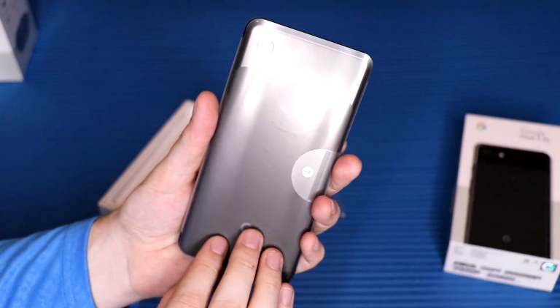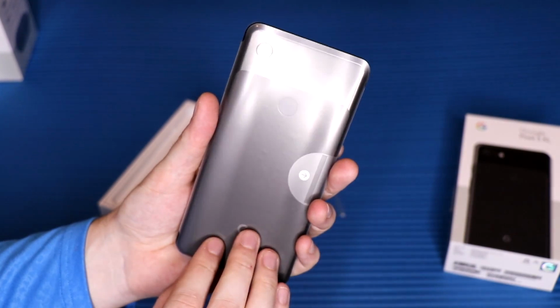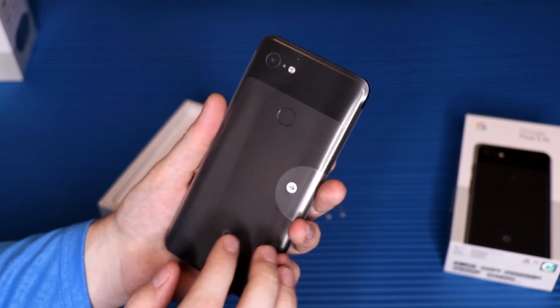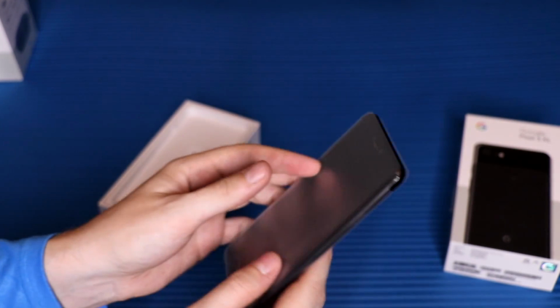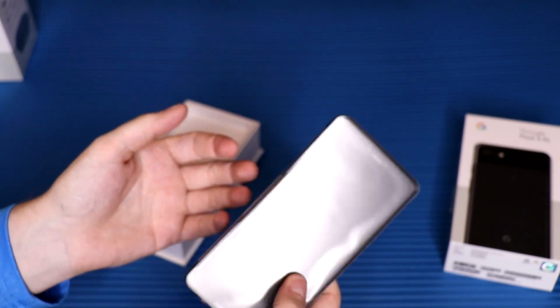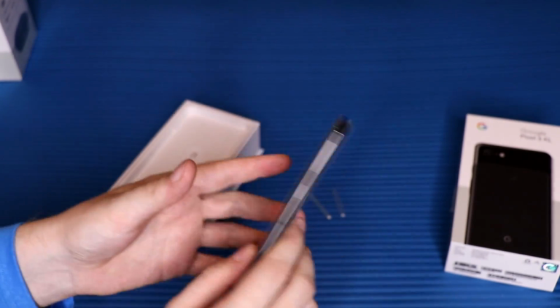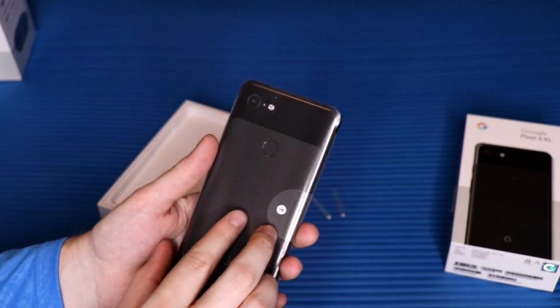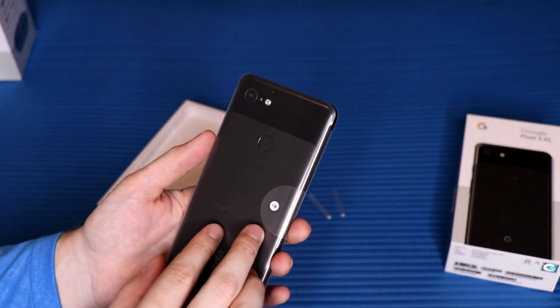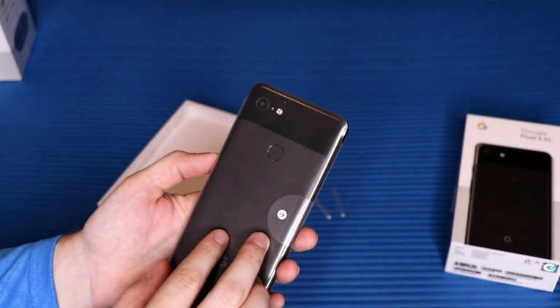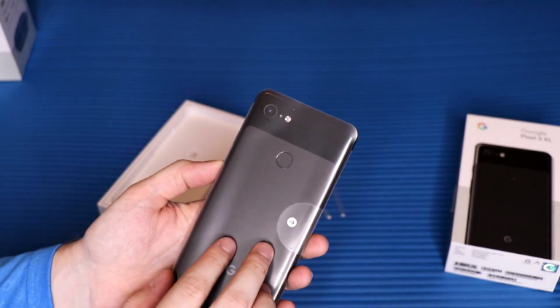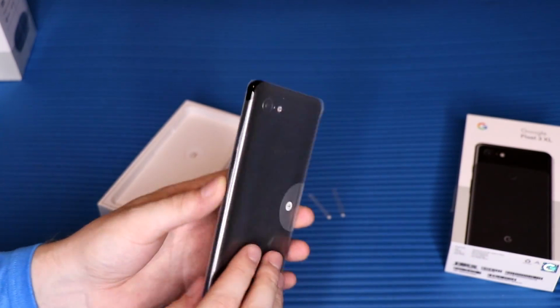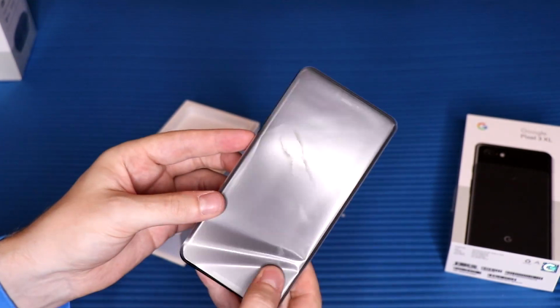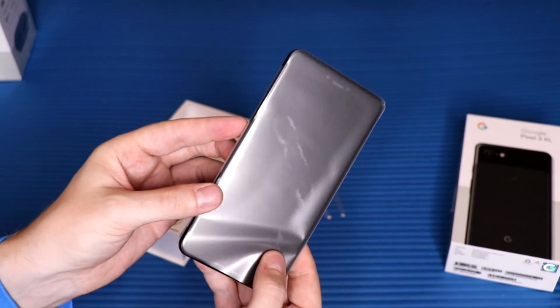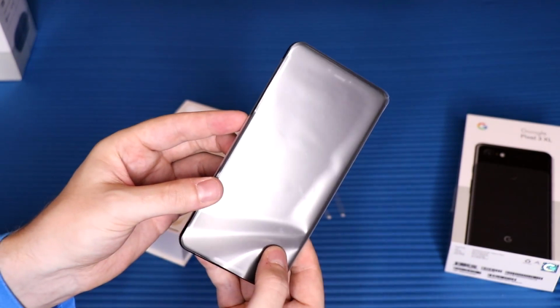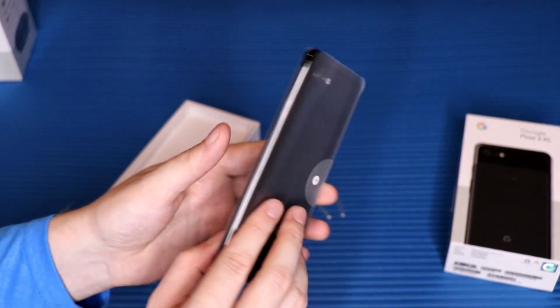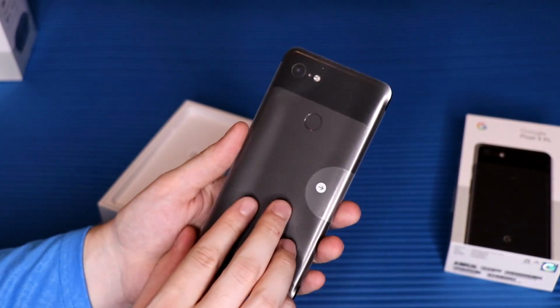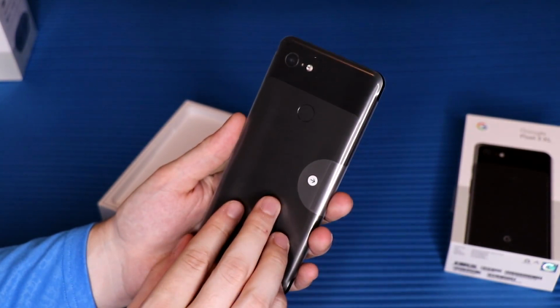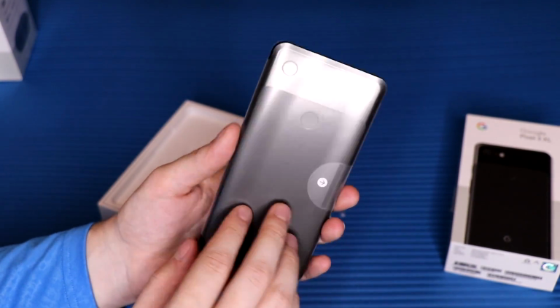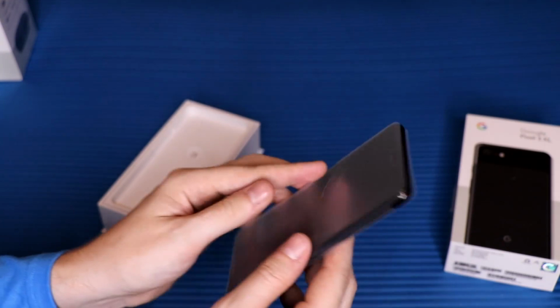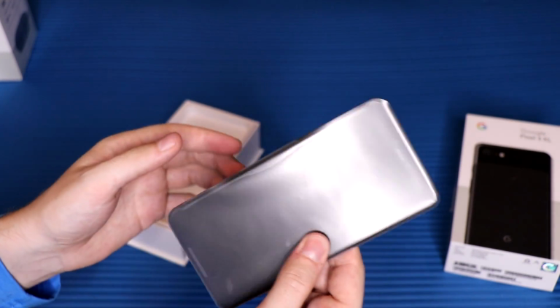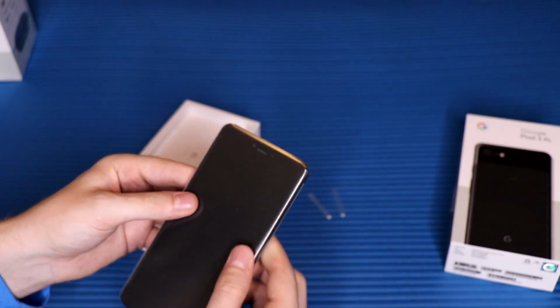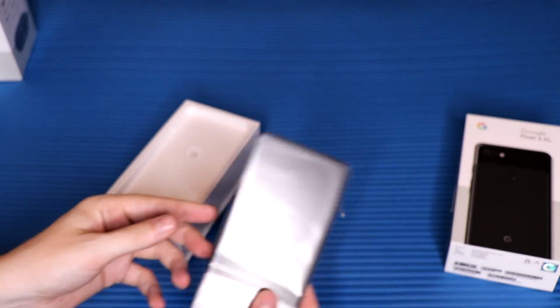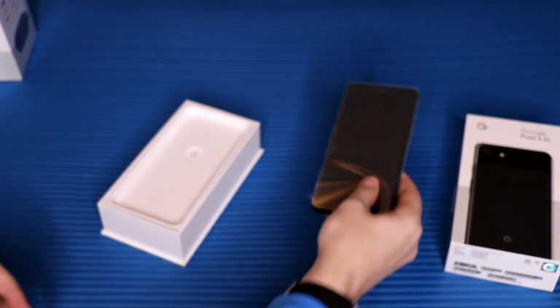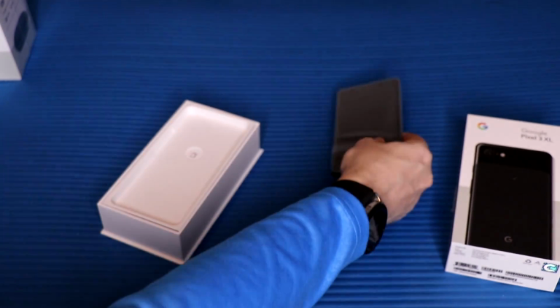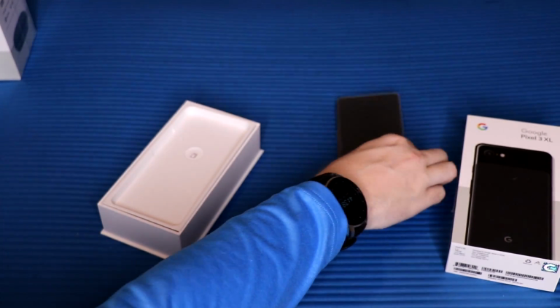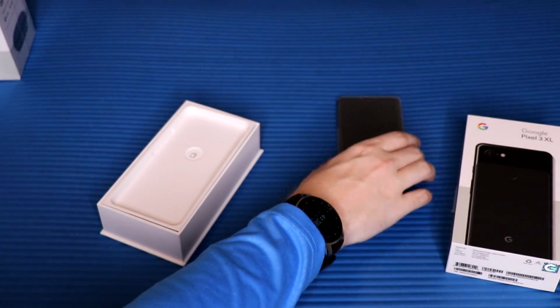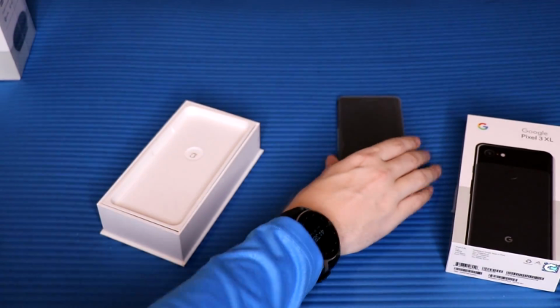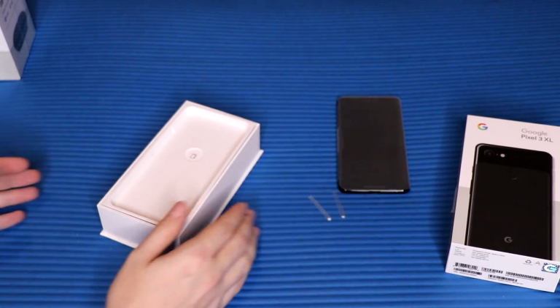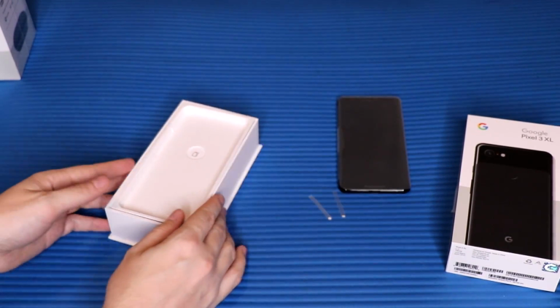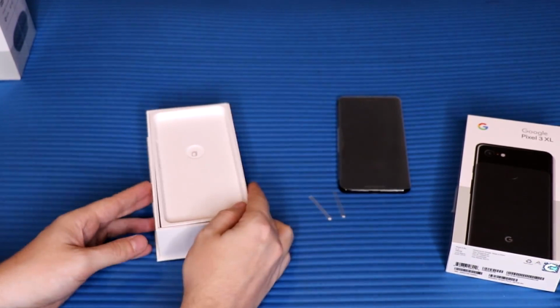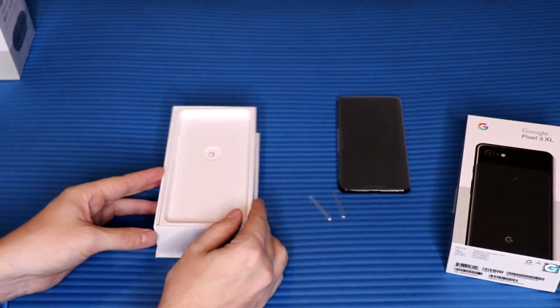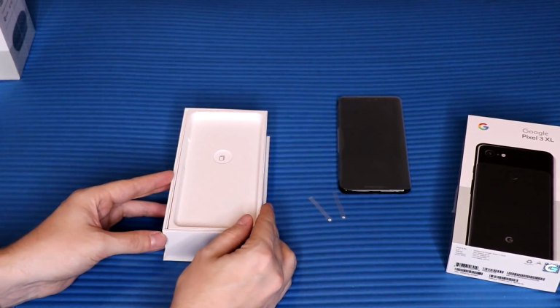We'll pull that out here and there it is — the device with a little wrapping around it. In the hand, it's actually not as heavy as I expected; it's a little bit lighter than expected but it does feel pretty nice. We'll come back to the phone in a second — let's get to the accessories.